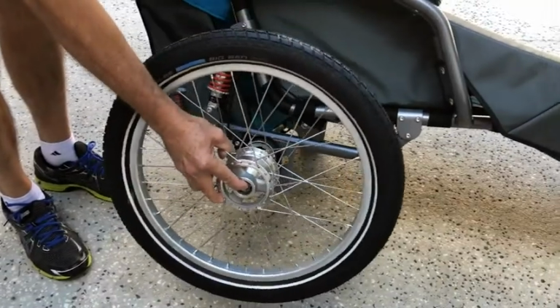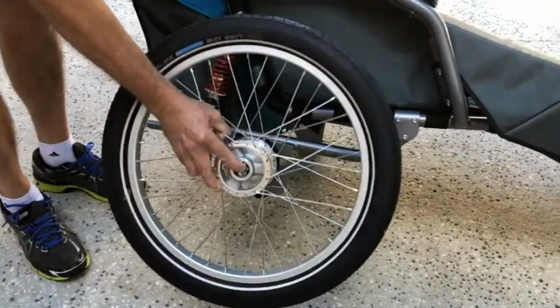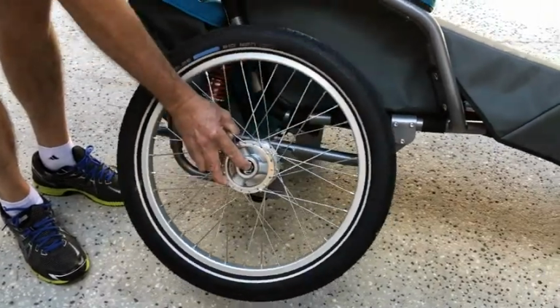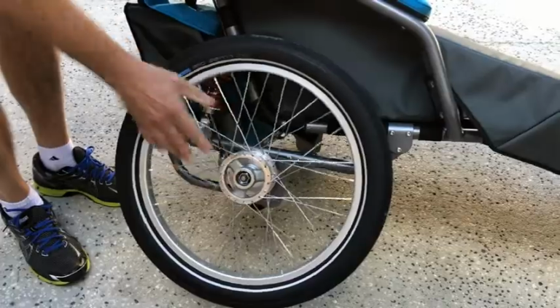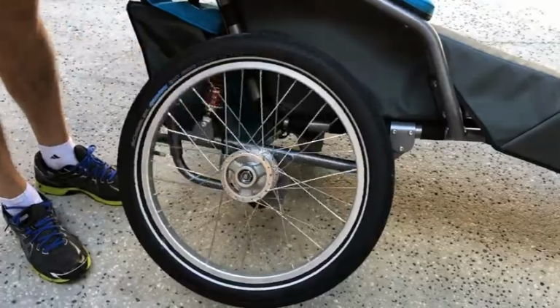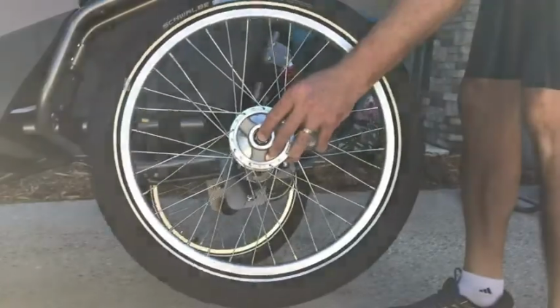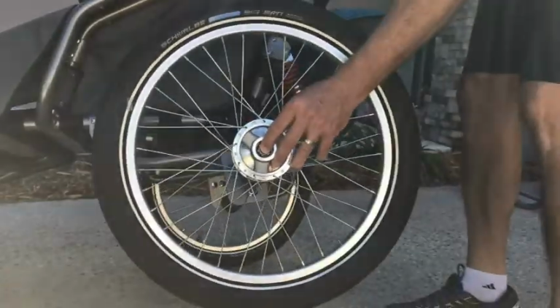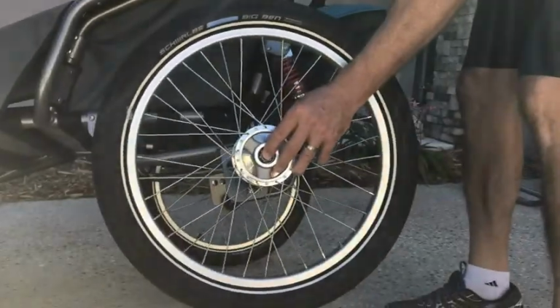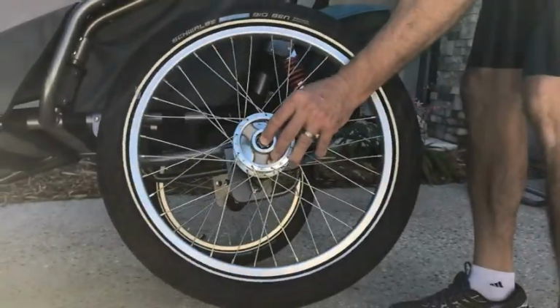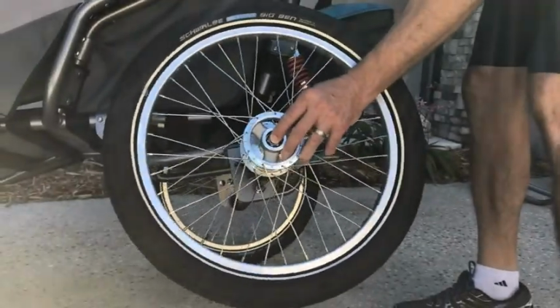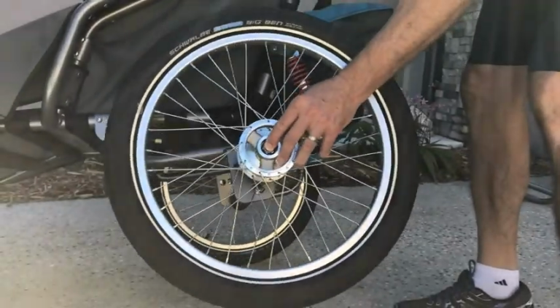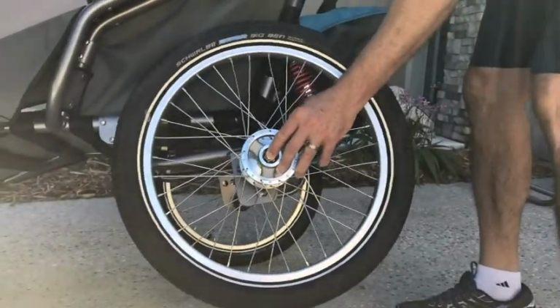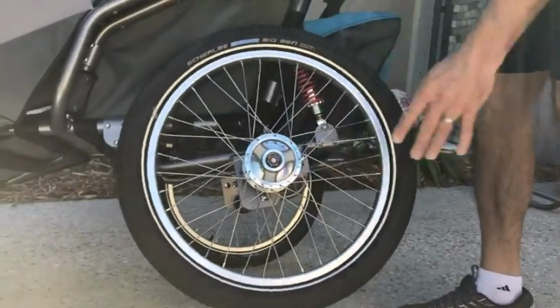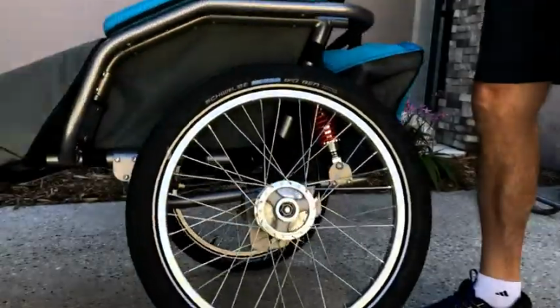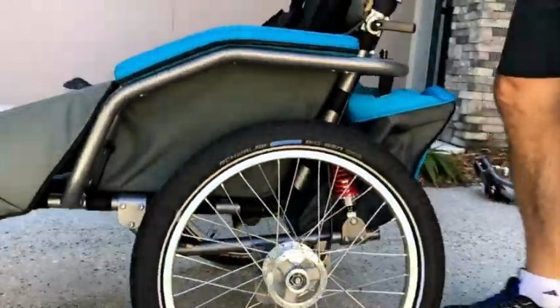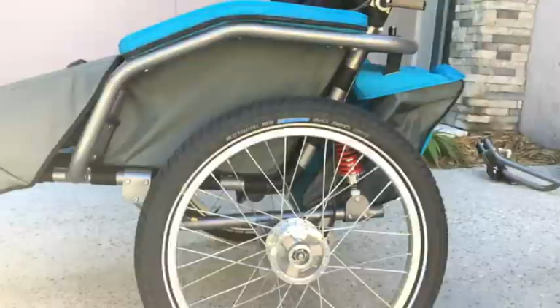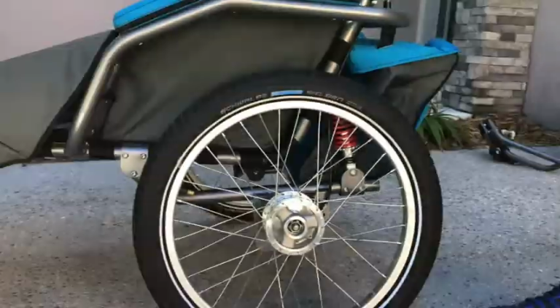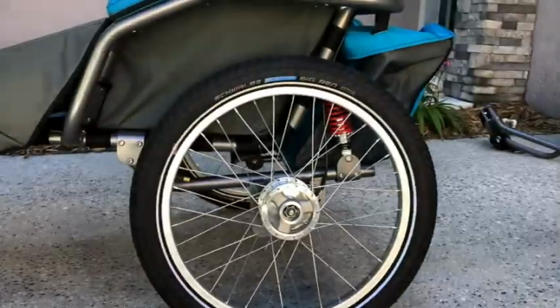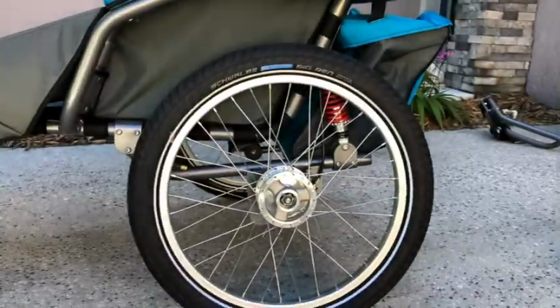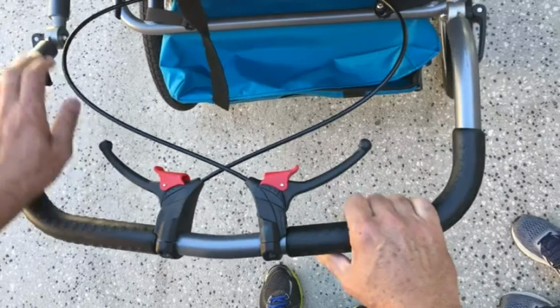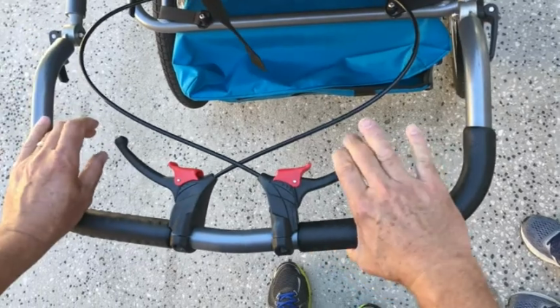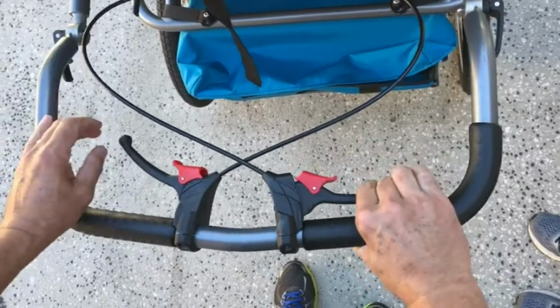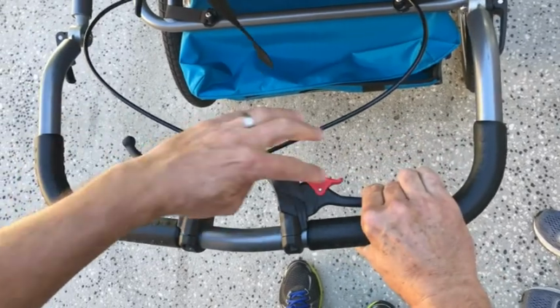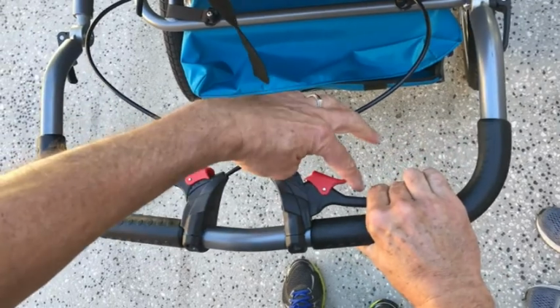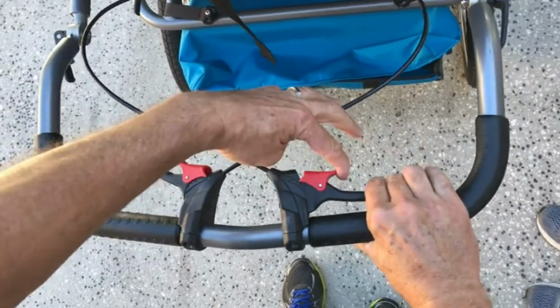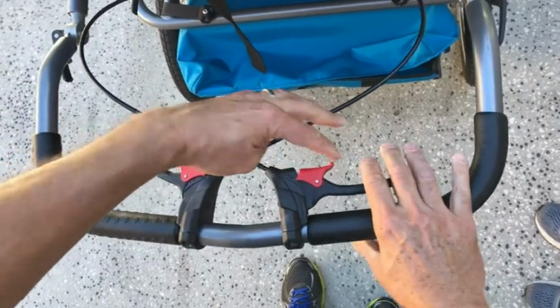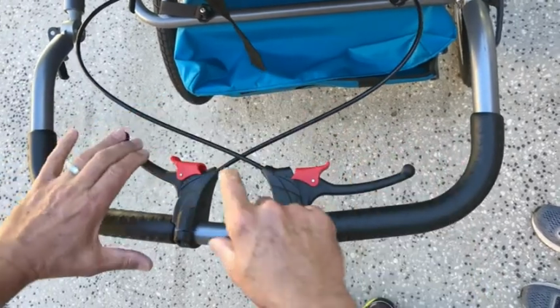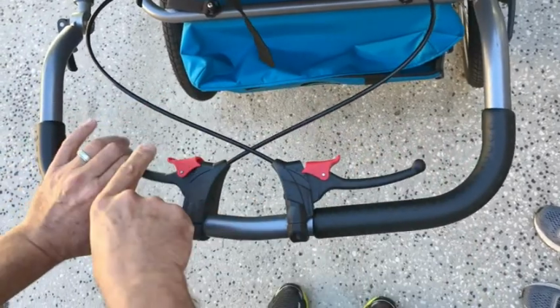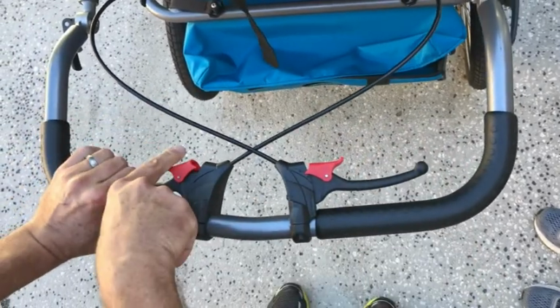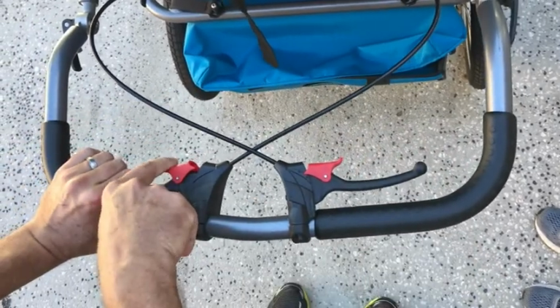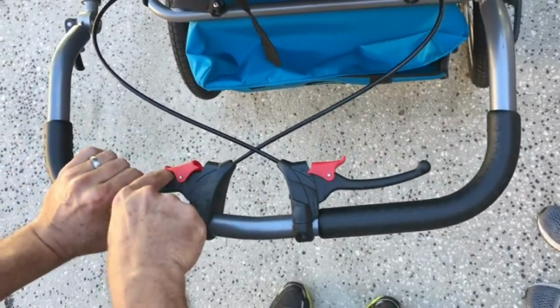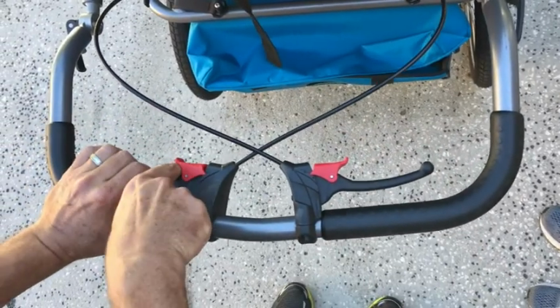The rear wheels are quick release and there are four different wheel positions to choose from. There are two independent rear wheel locking brakes.